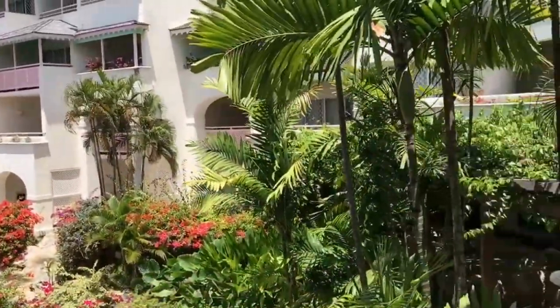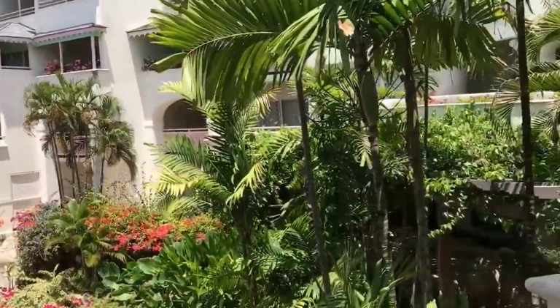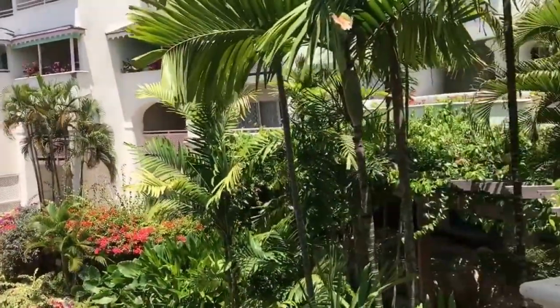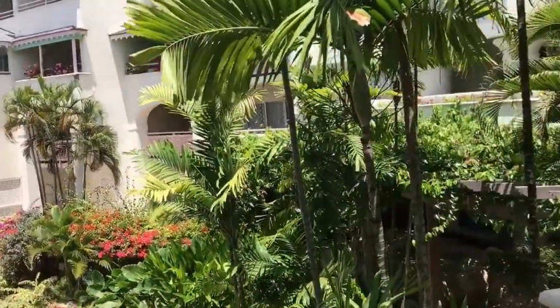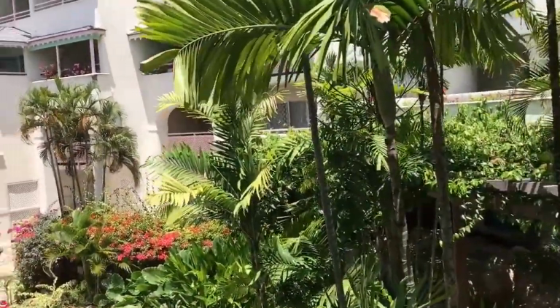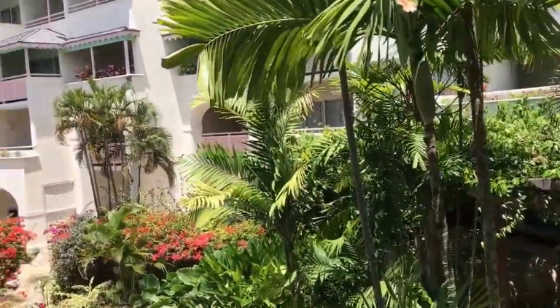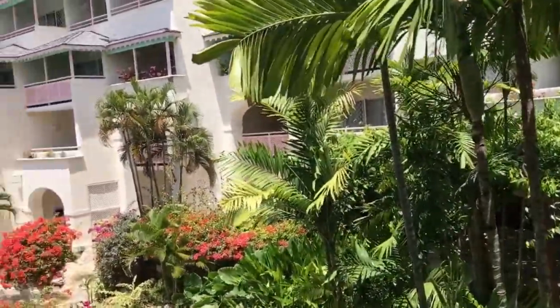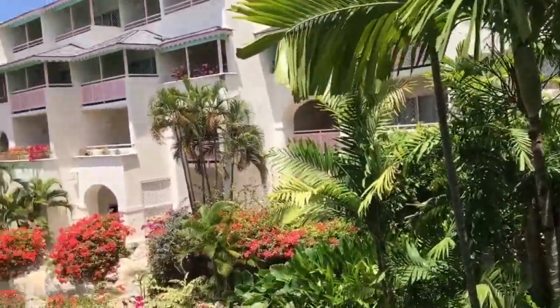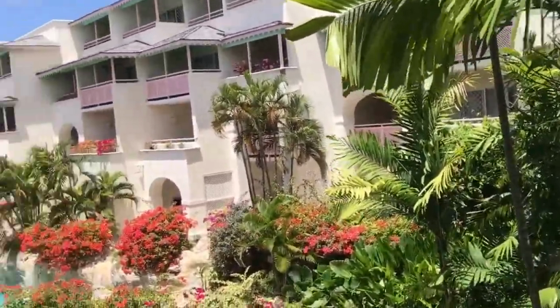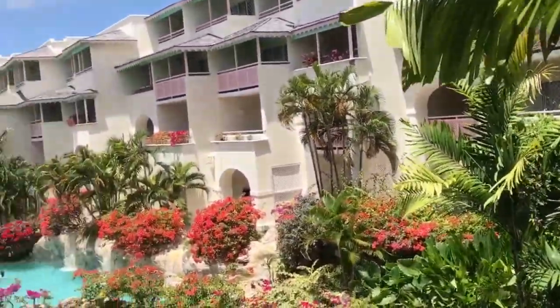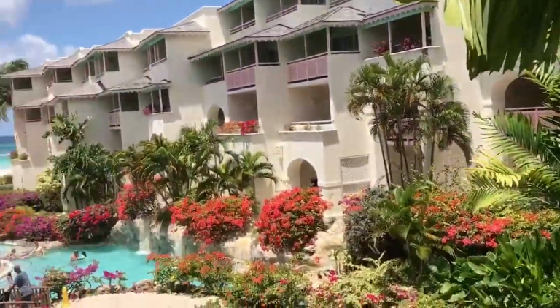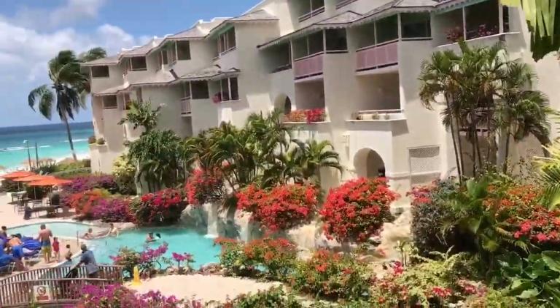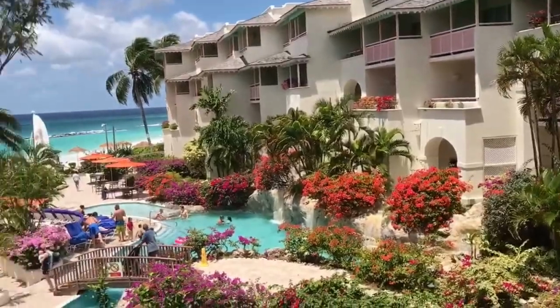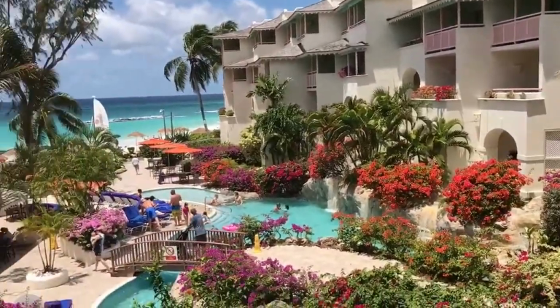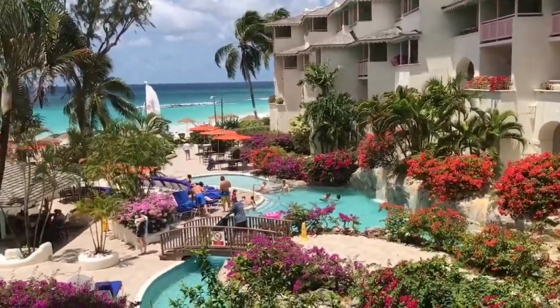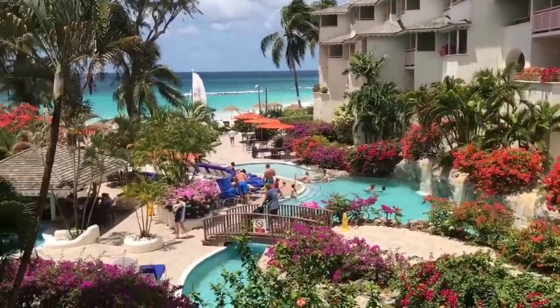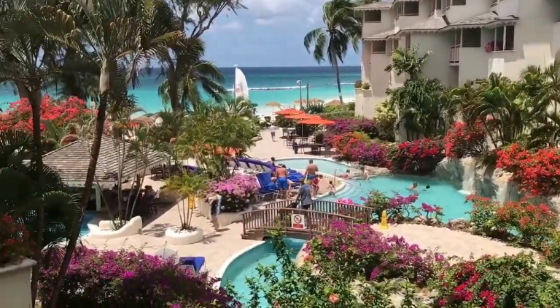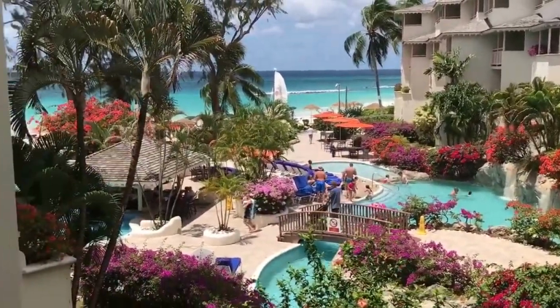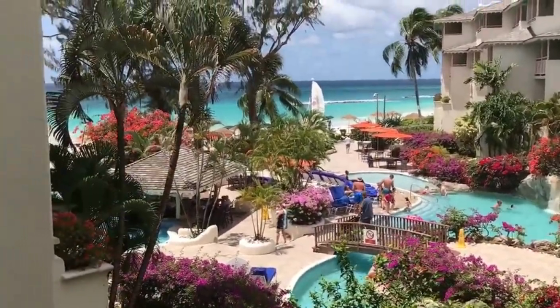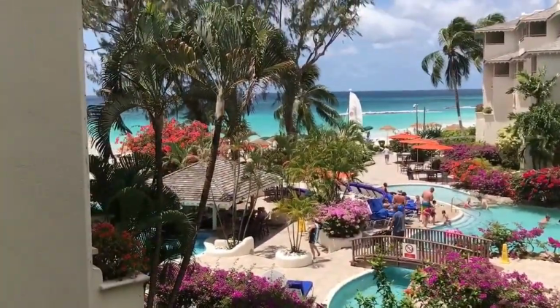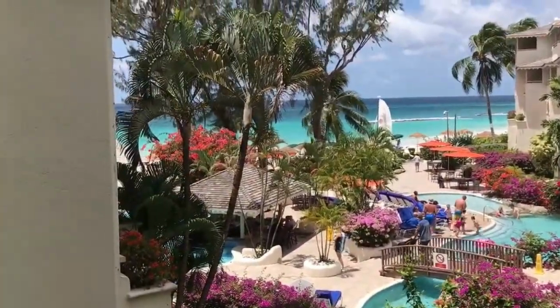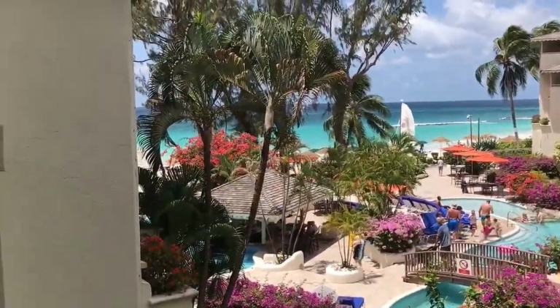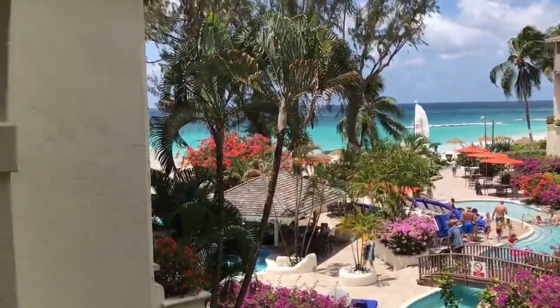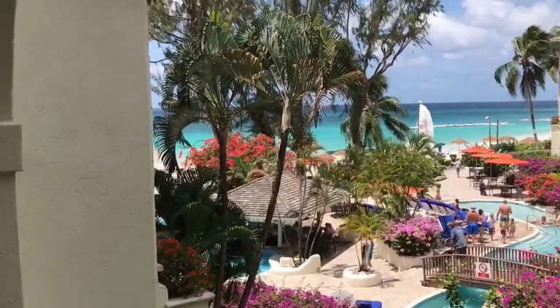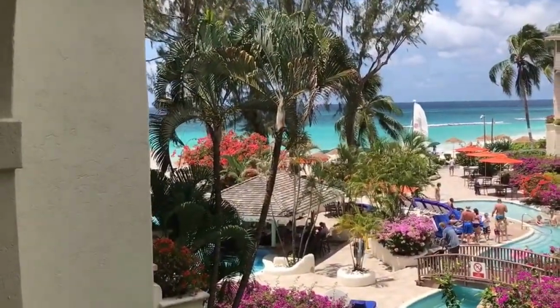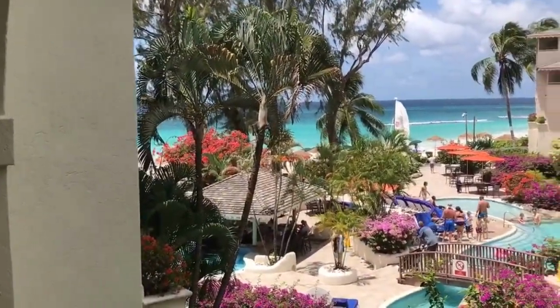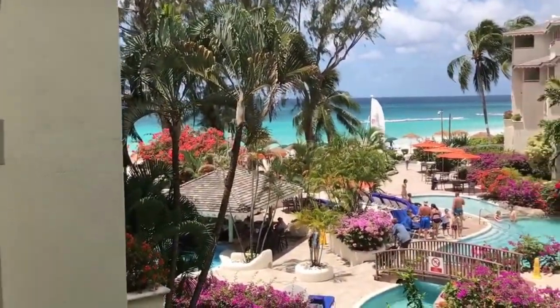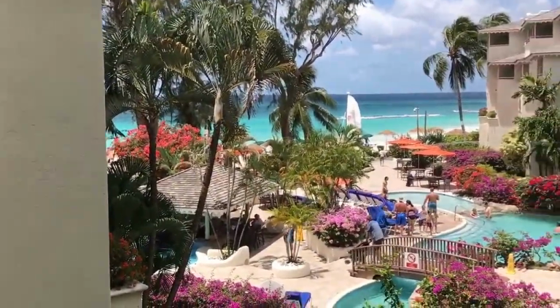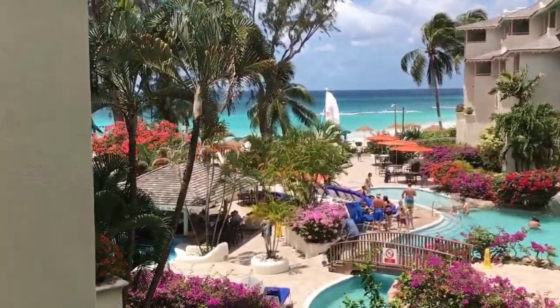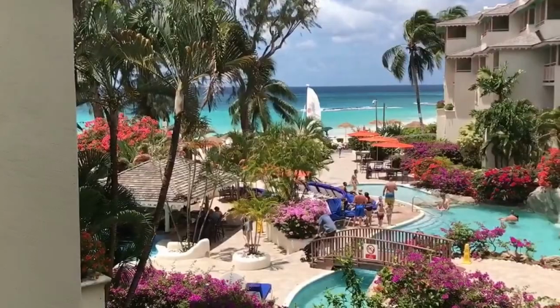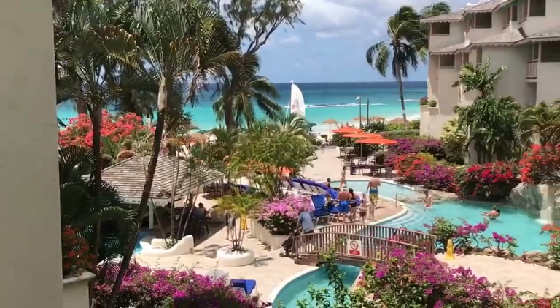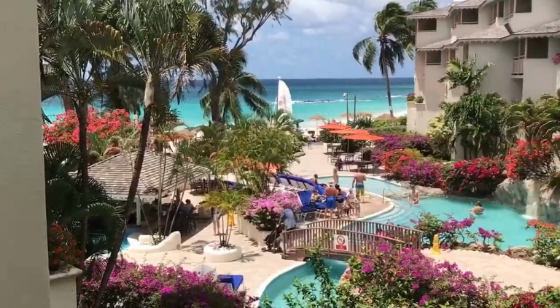Bougainvillea is a genus of thorny ornamental vines, bushes, and trees with flower-like spring leaves near its flowers. Different authors accept between 4 and 18 species in the genus.